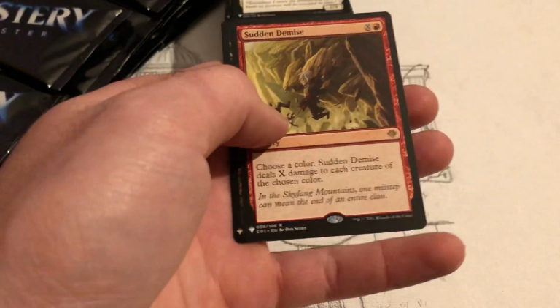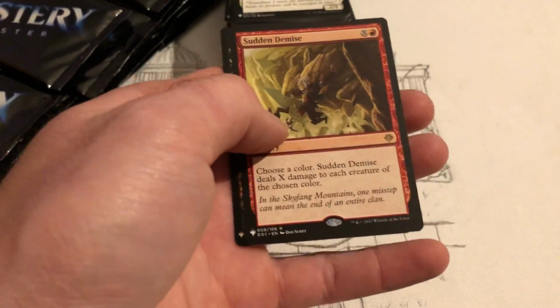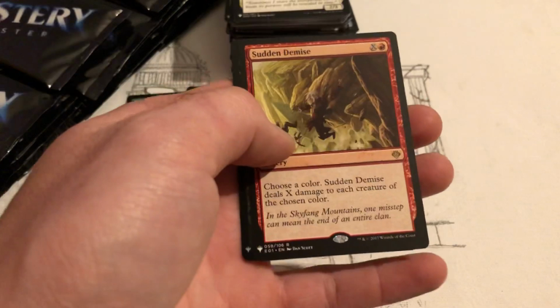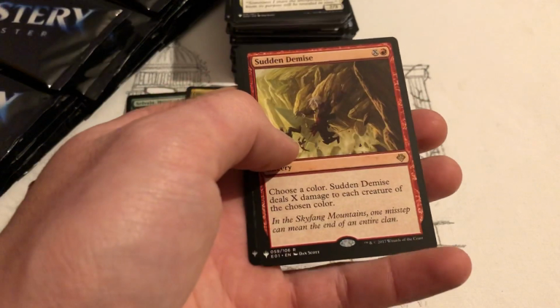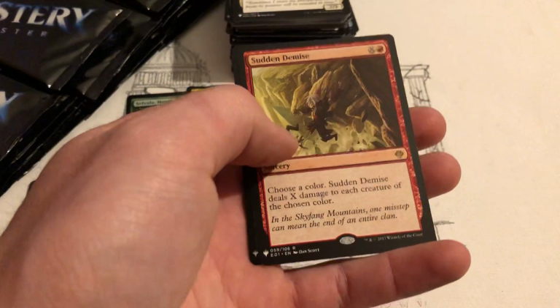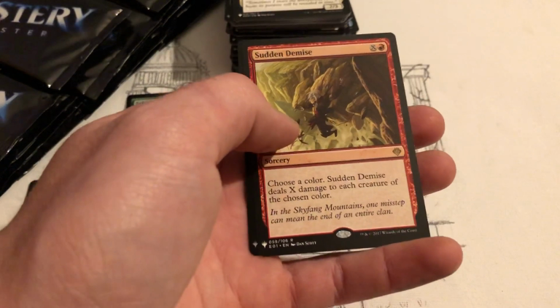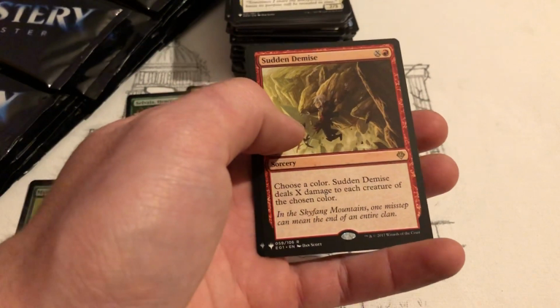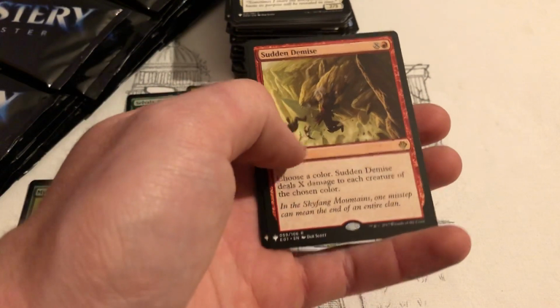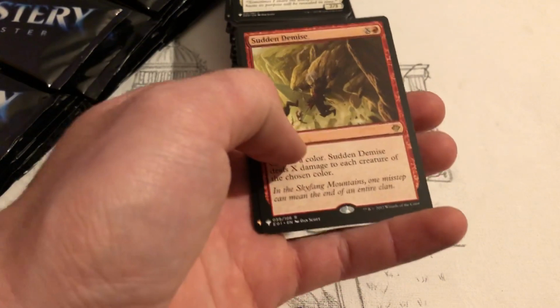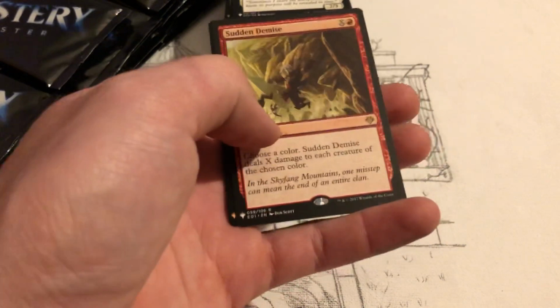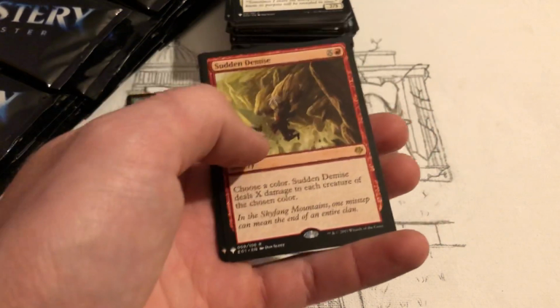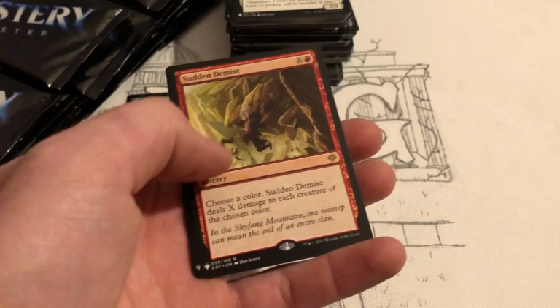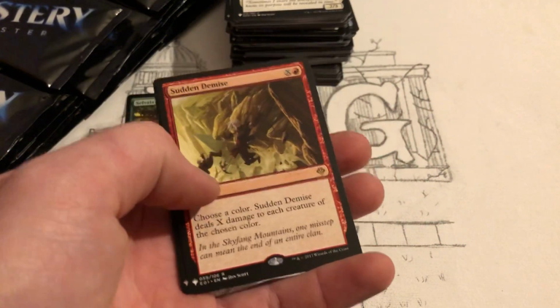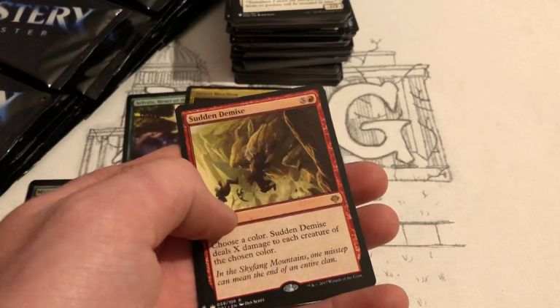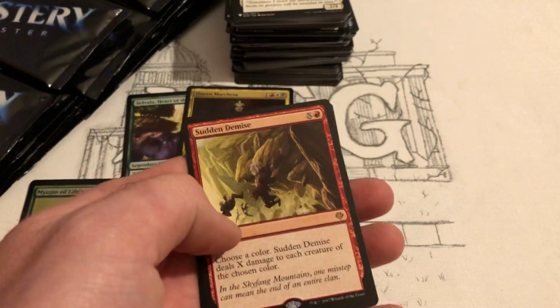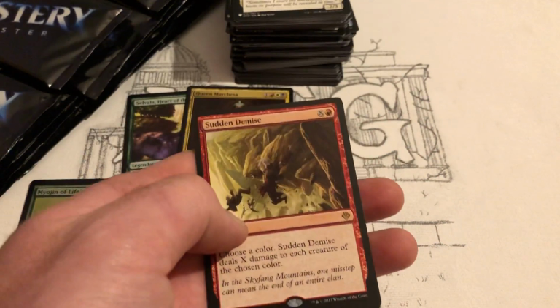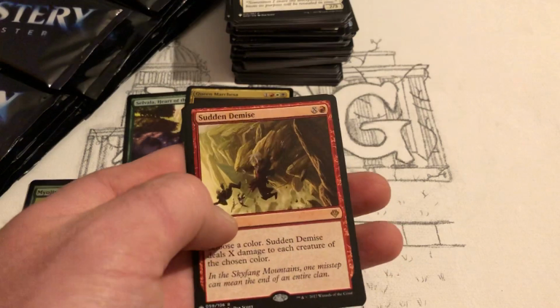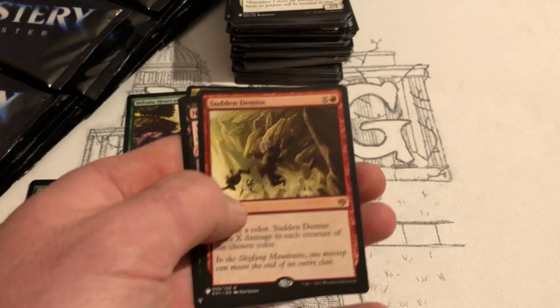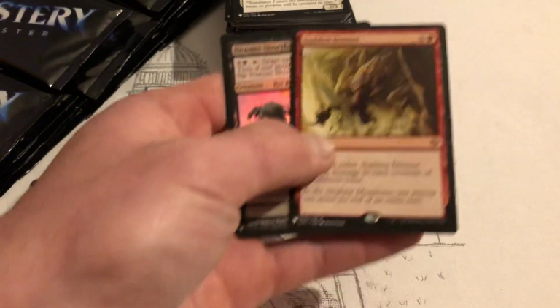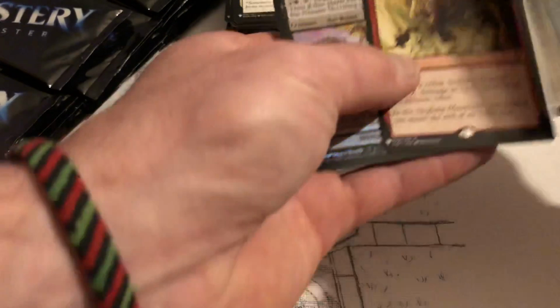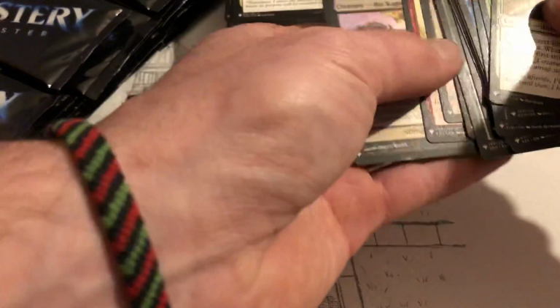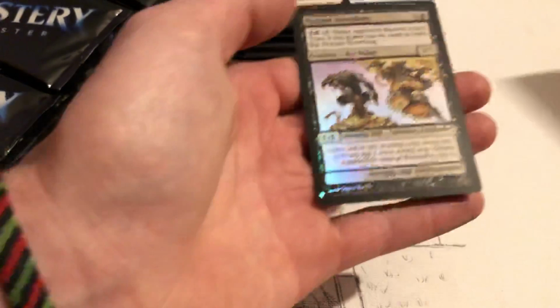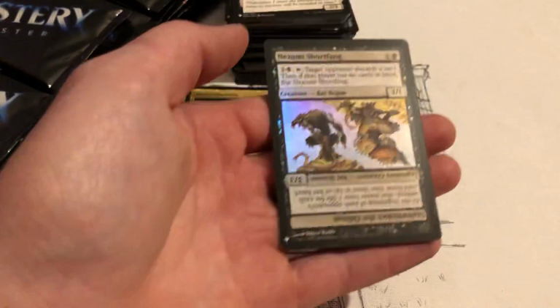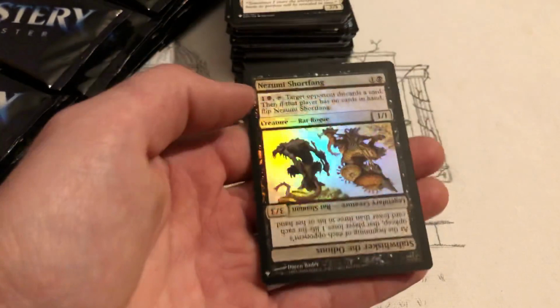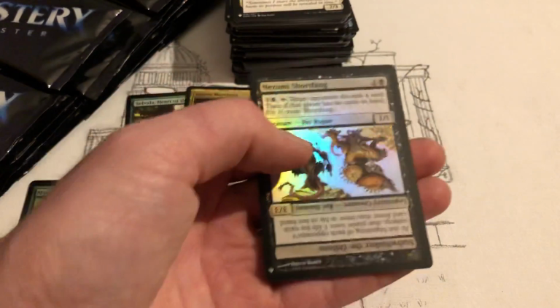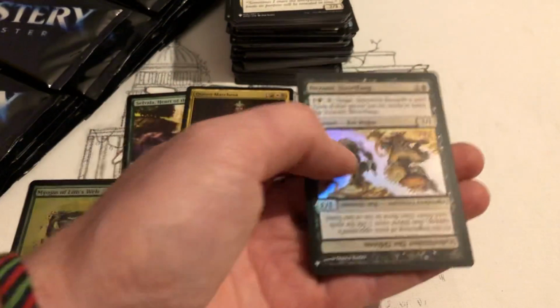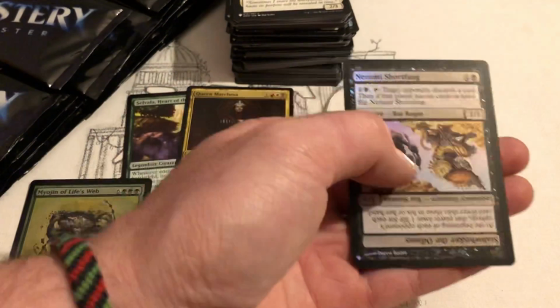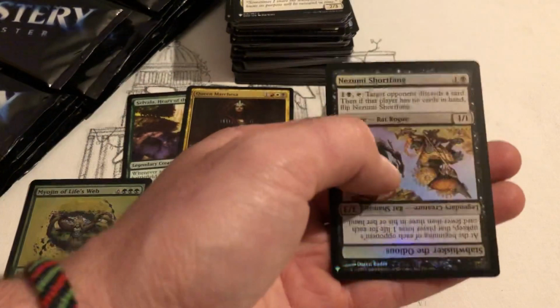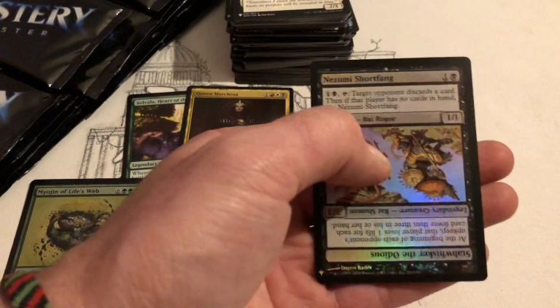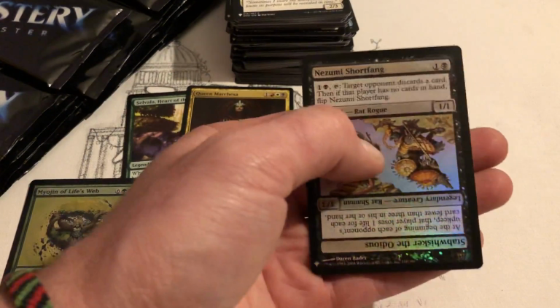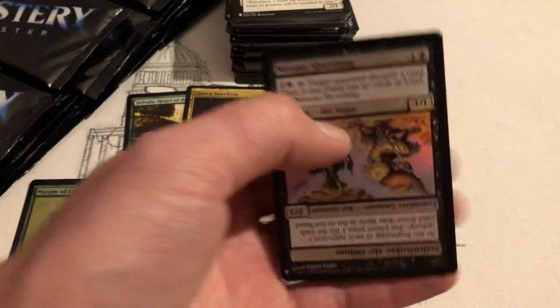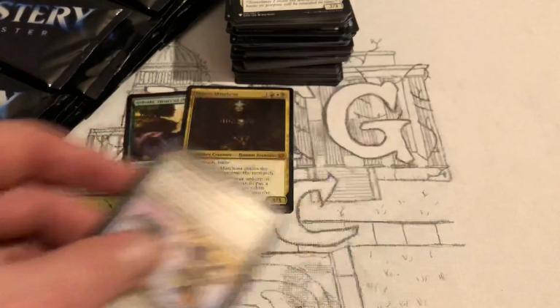Sudden Demise — choose a color, Sudden Demise deals X damage to each creature of the chosen color. That's pretty strong. Nezumi — I pulled one of these last time, this is a really good card guys.